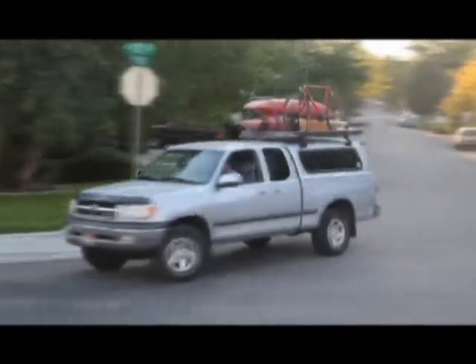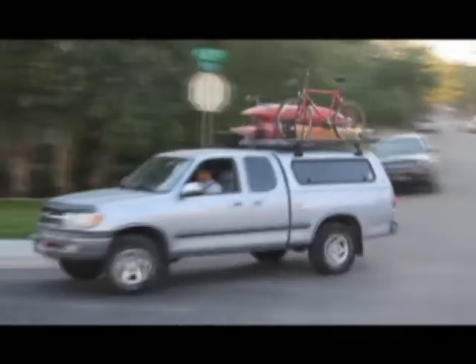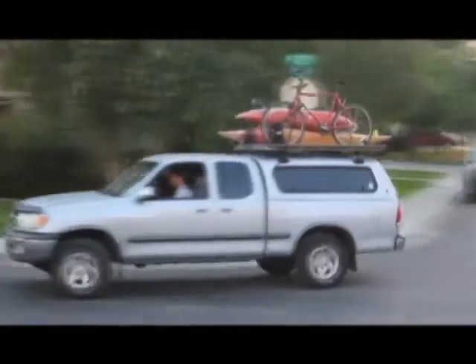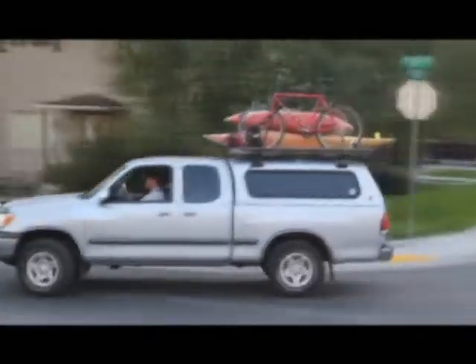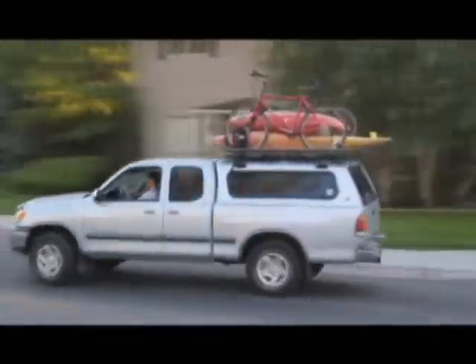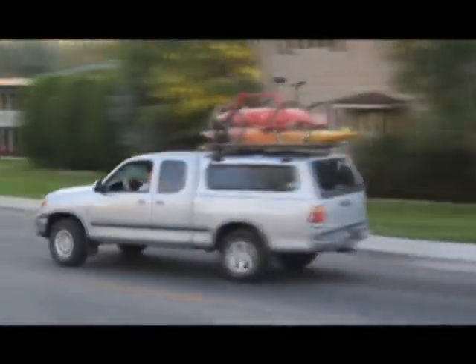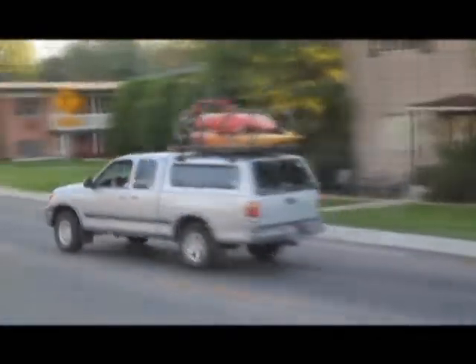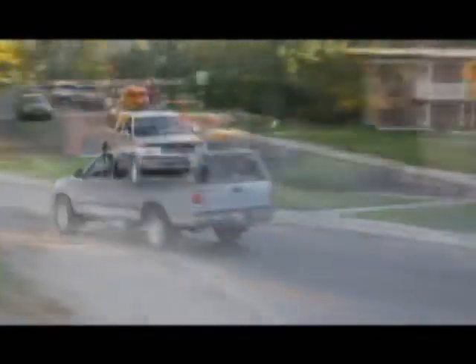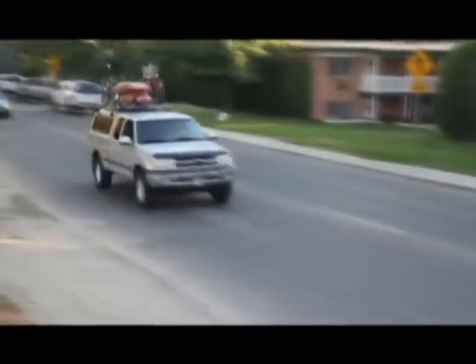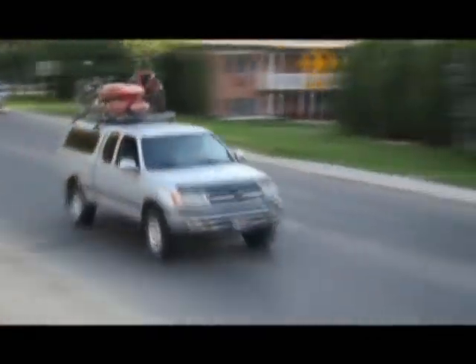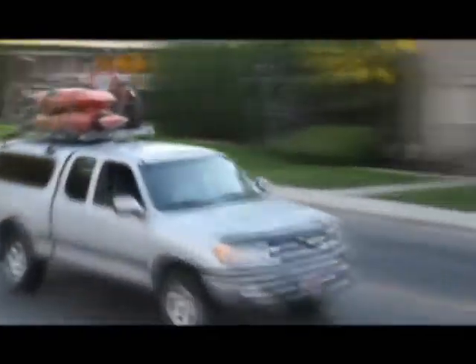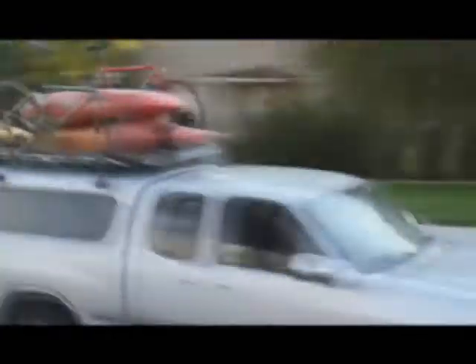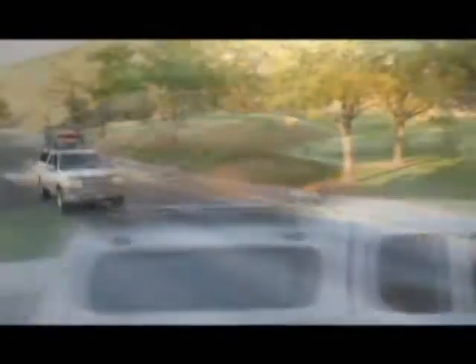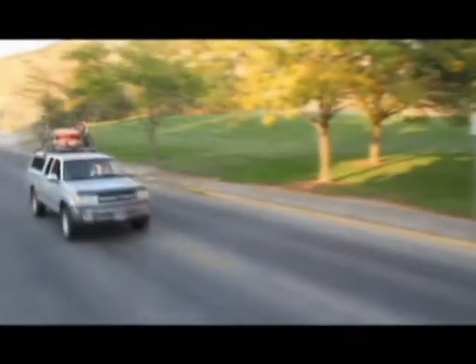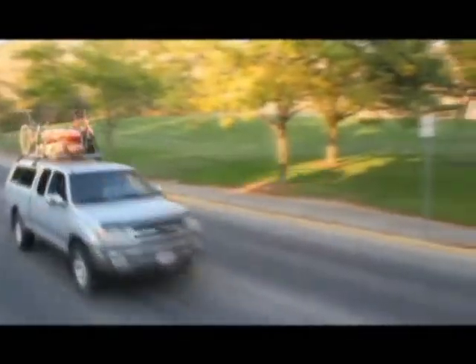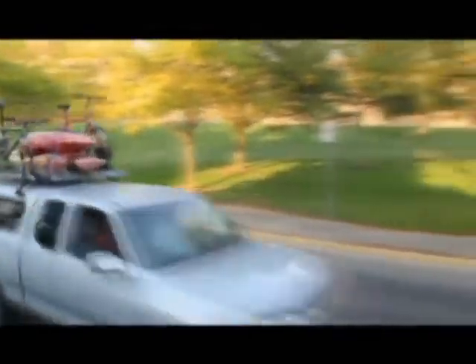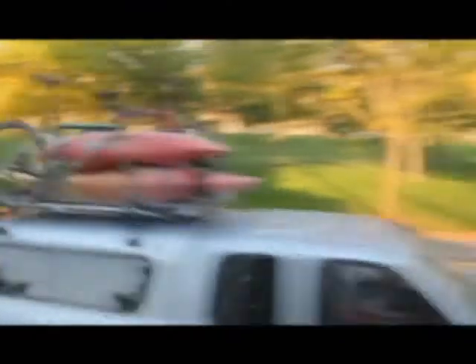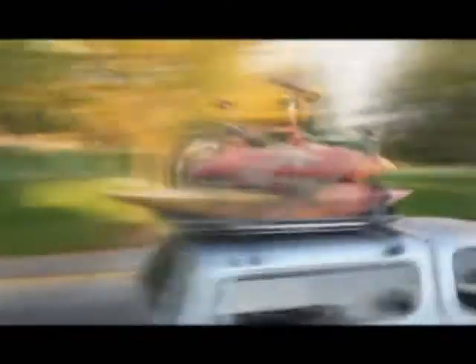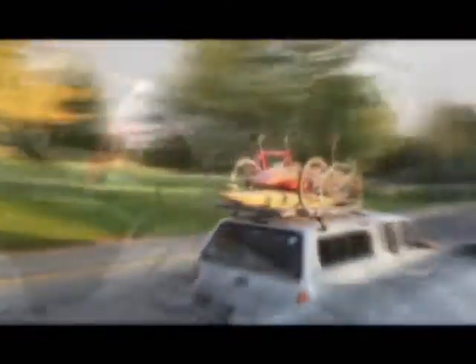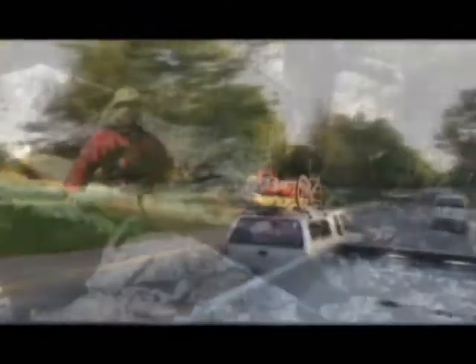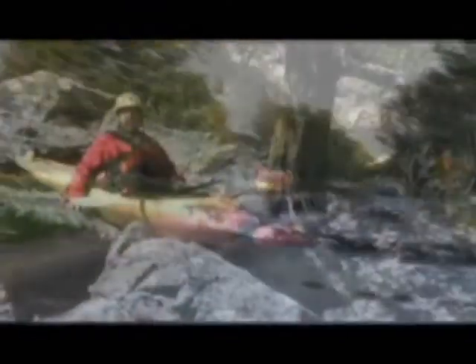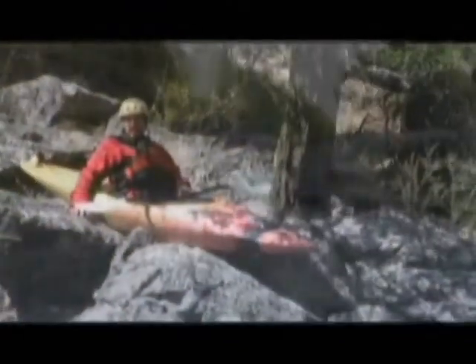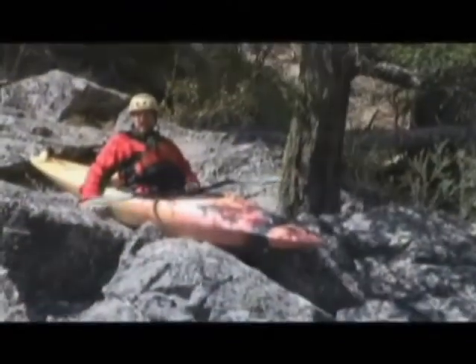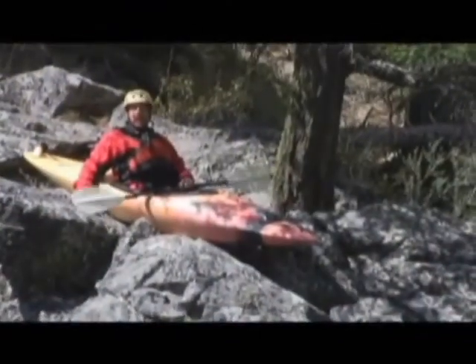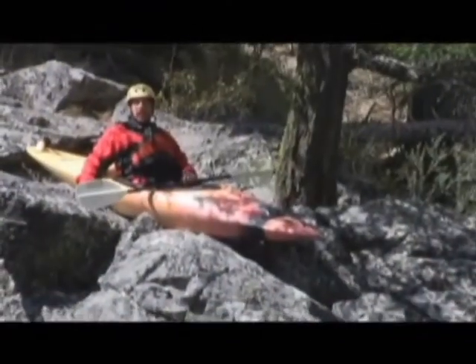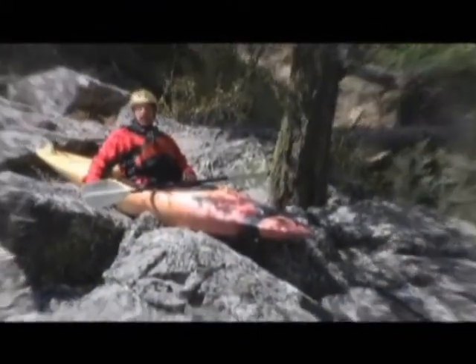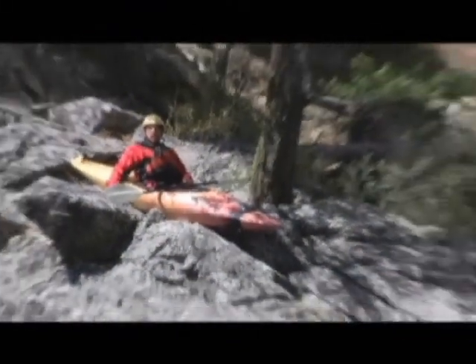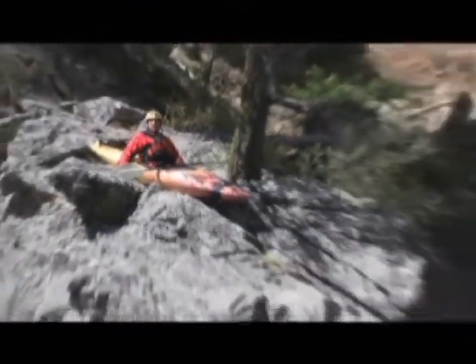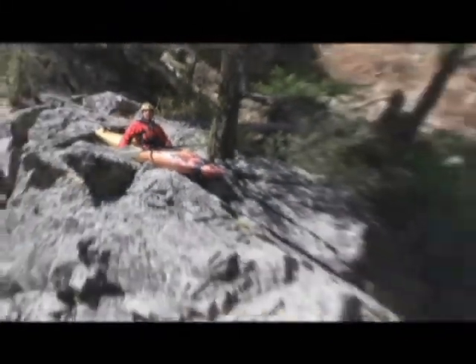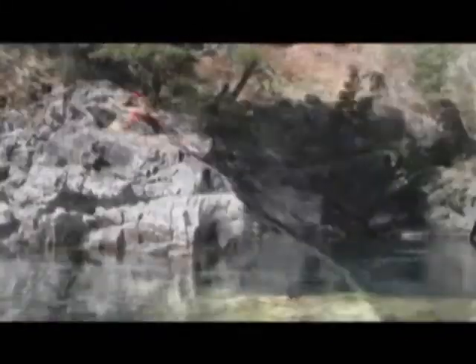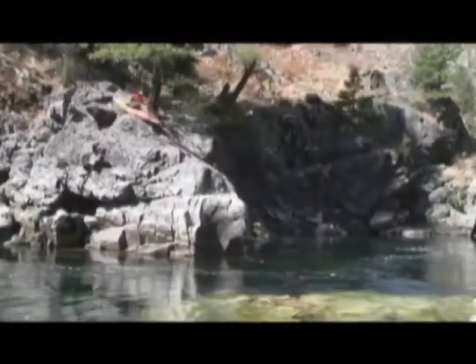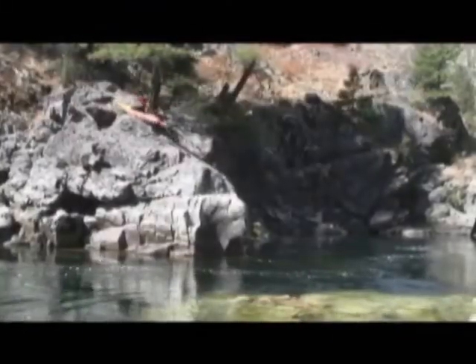Whether going across town, across country, or transcontinental, where will your Rev Rack take you? Wherever it is, you'll be ready.